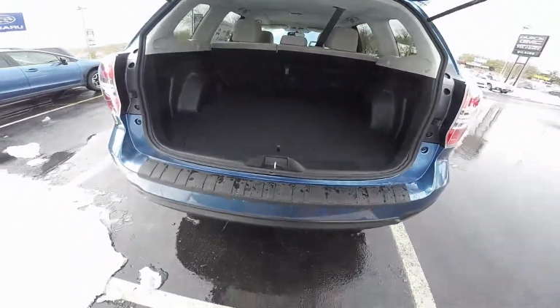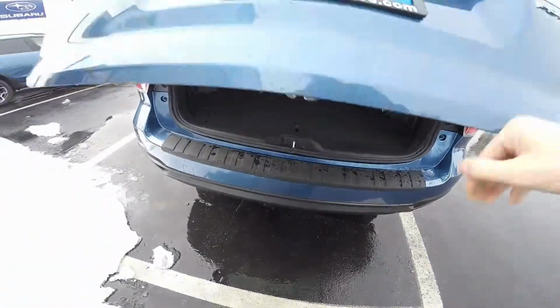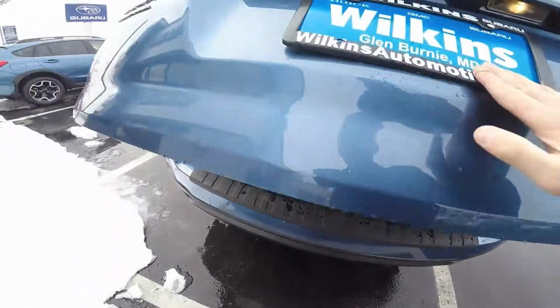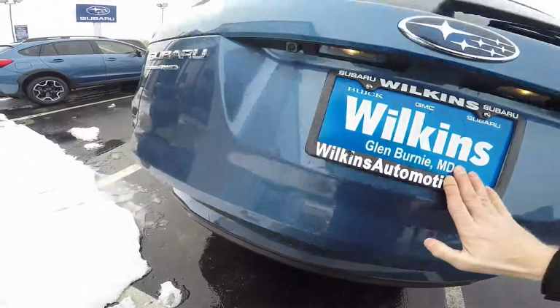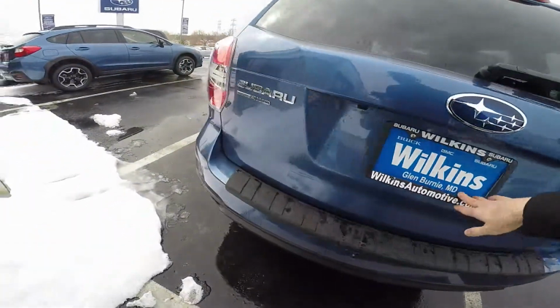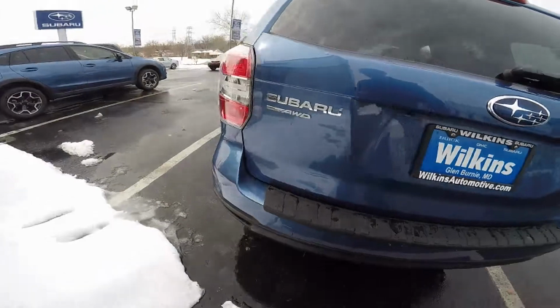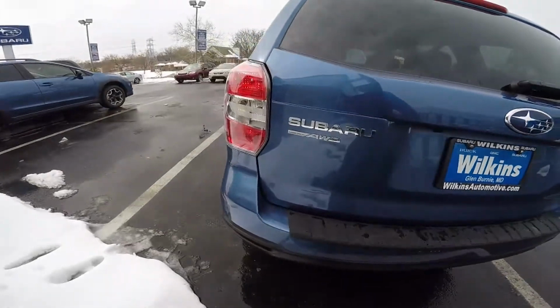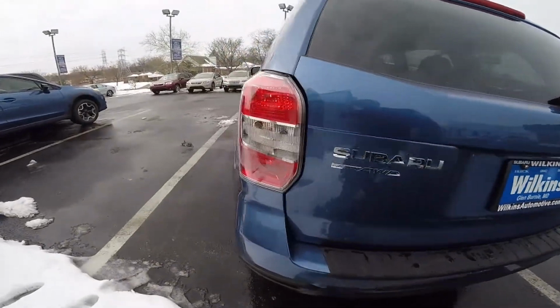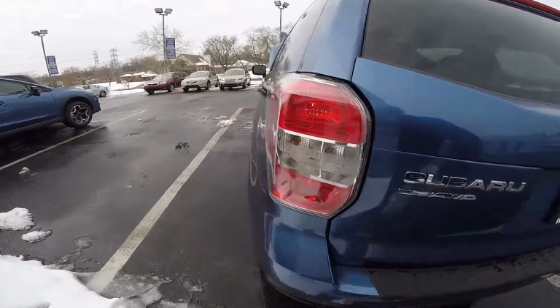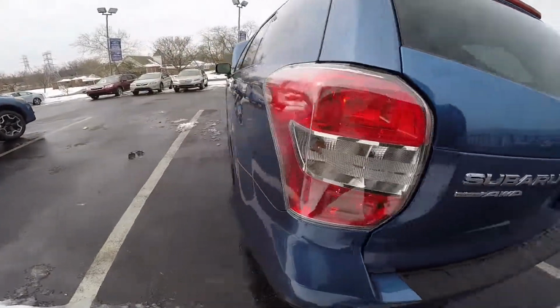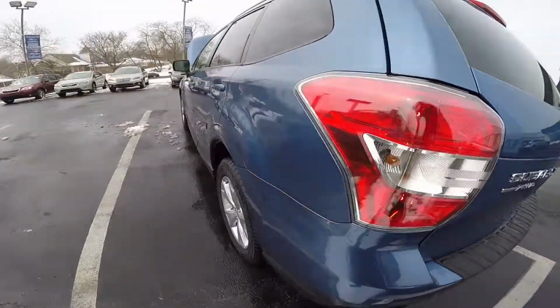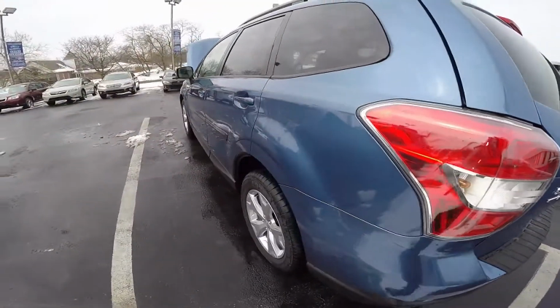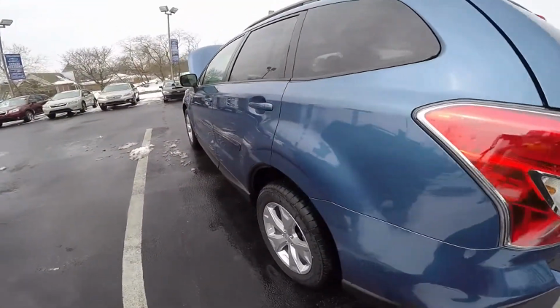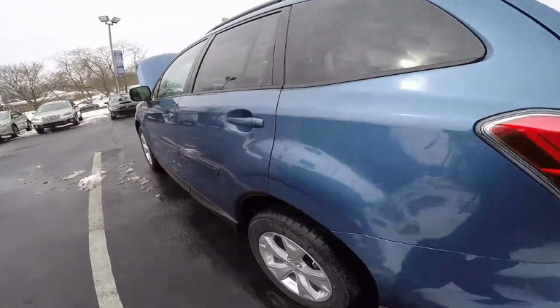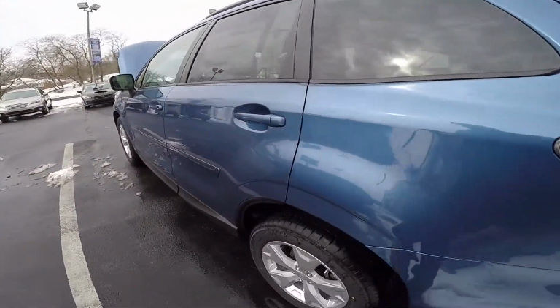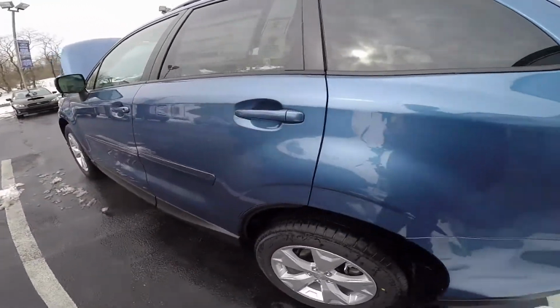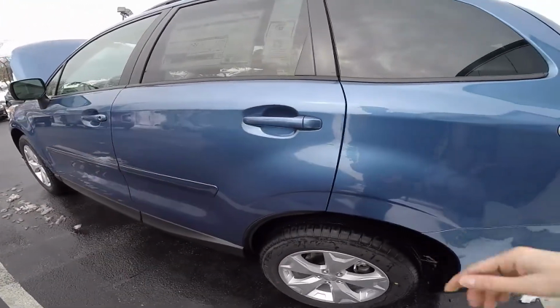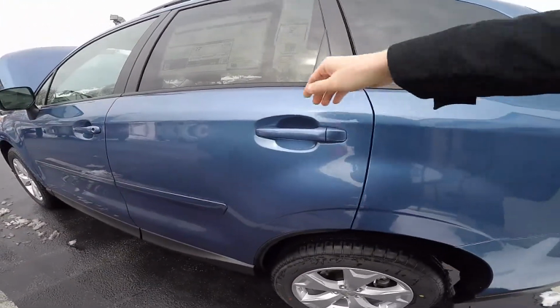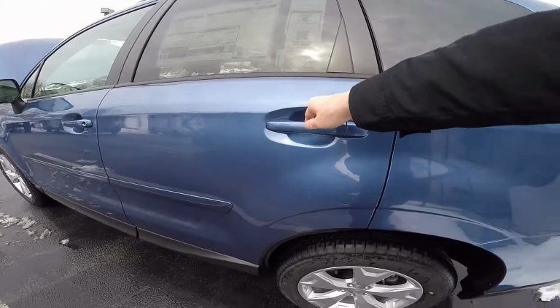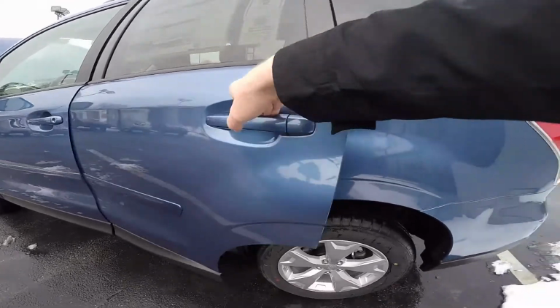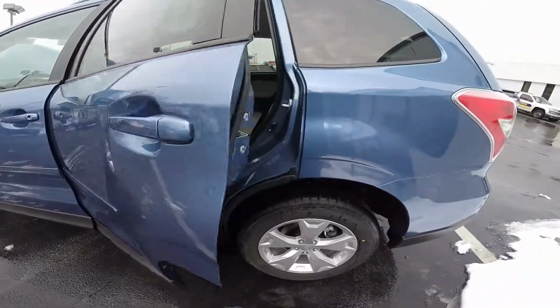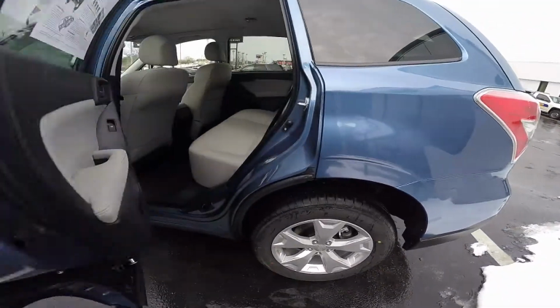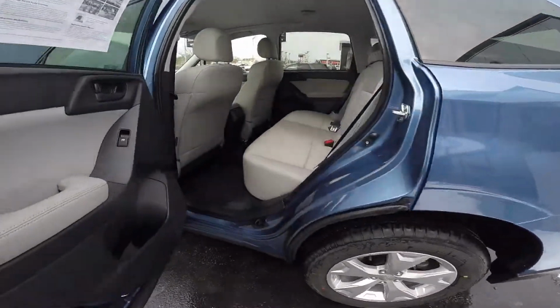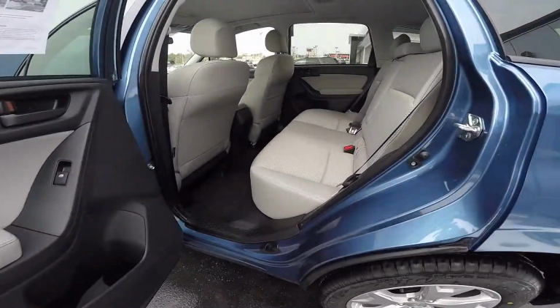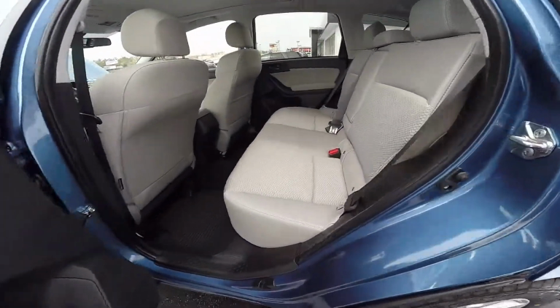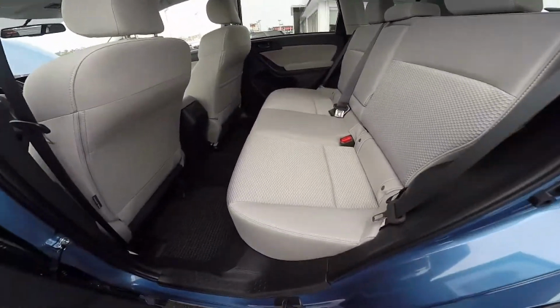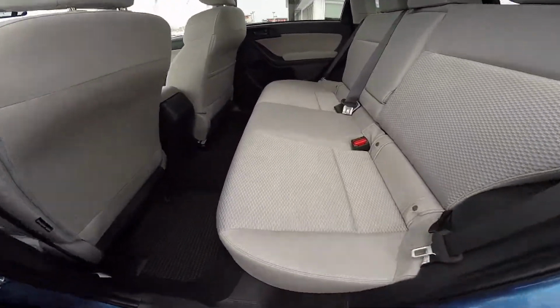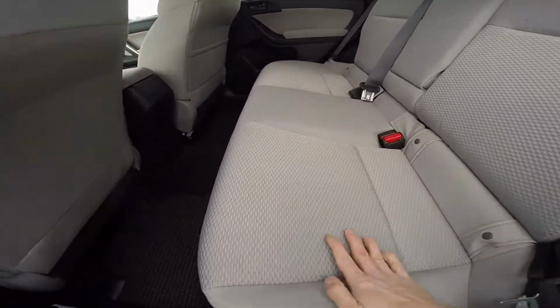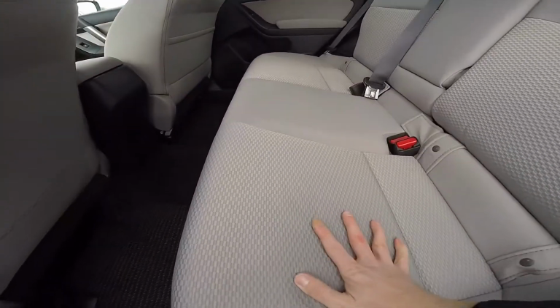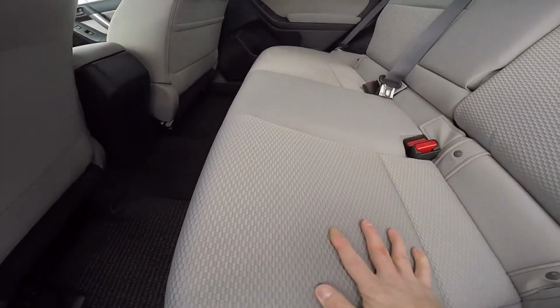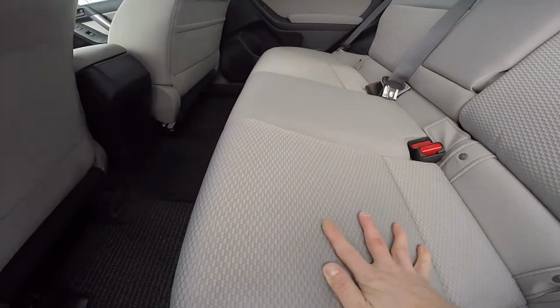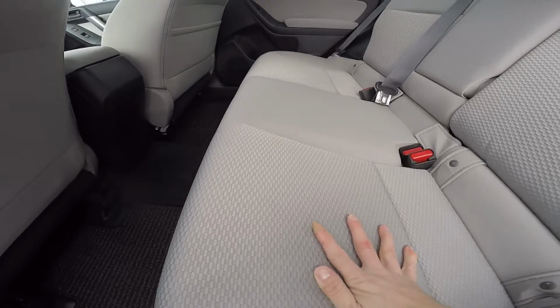The Forester comes standard with a total of seven airbags. The advanced system uses an array of sensors to deploy the airbags in the most efficient way possible. Three adults can sit comfortably in the passenger area with soft touch cloth seating.